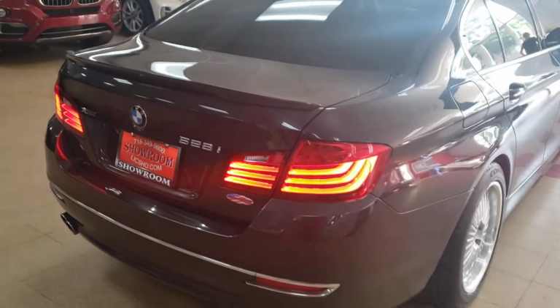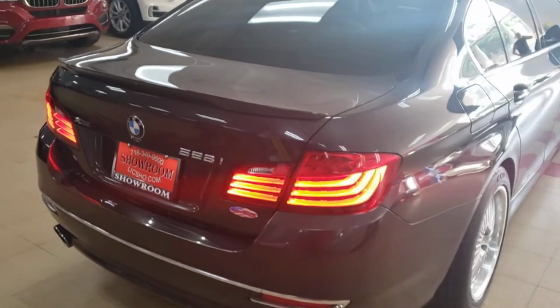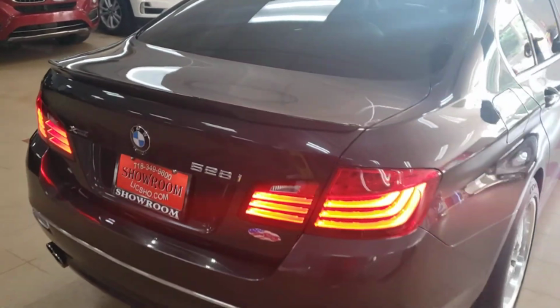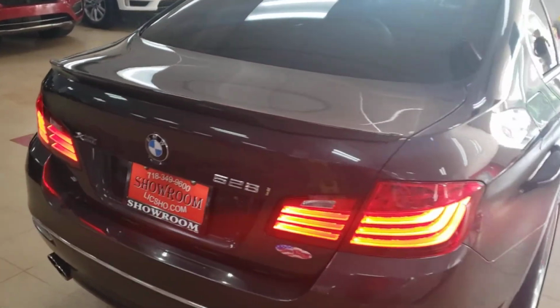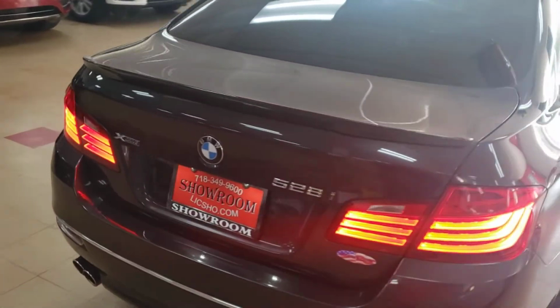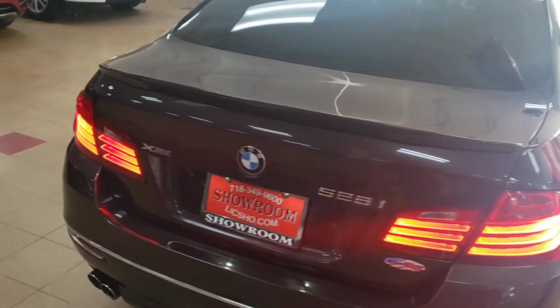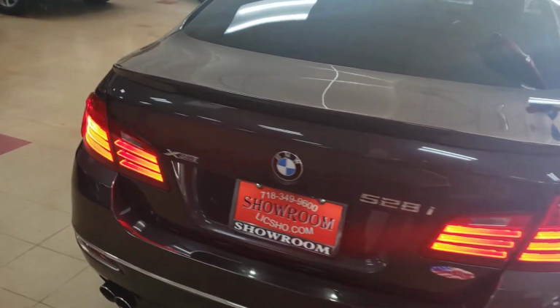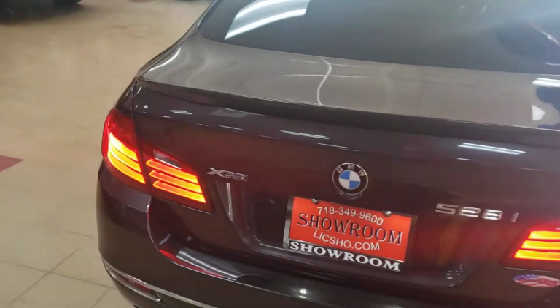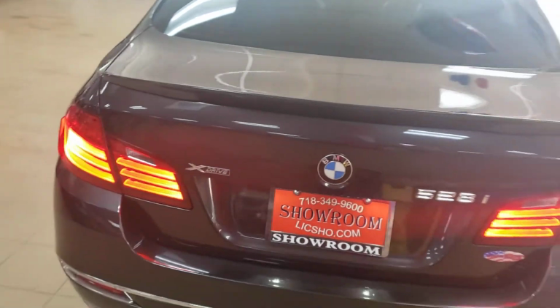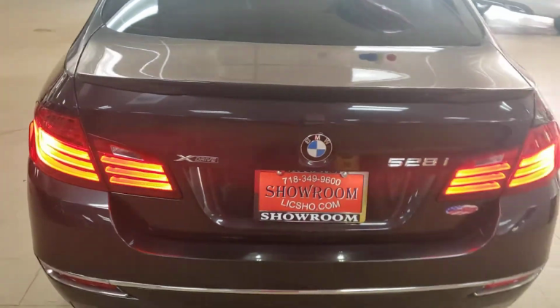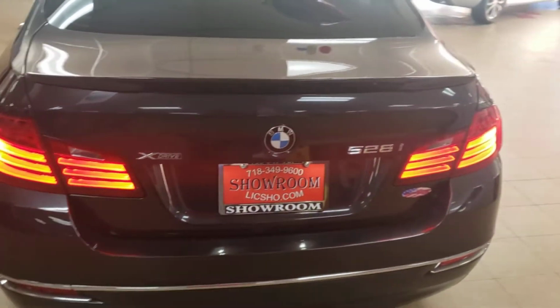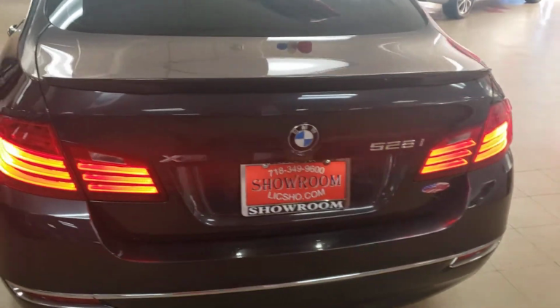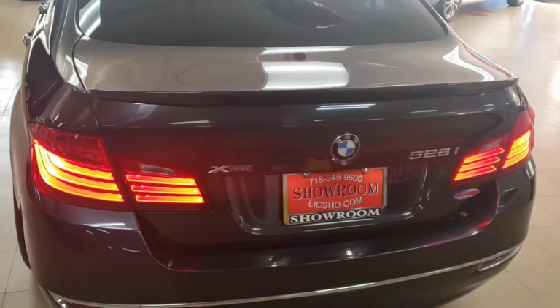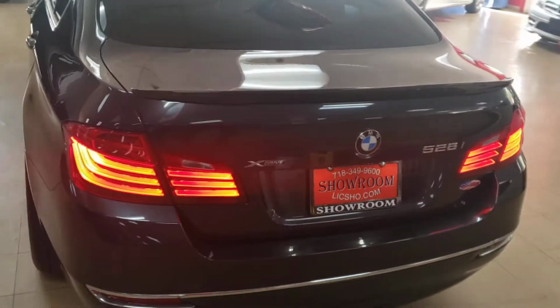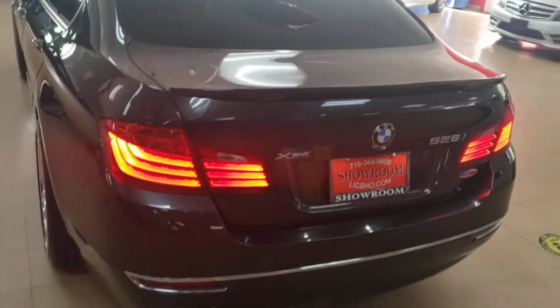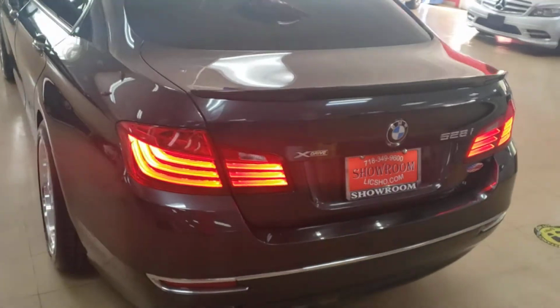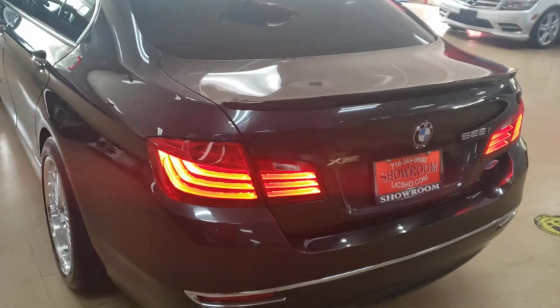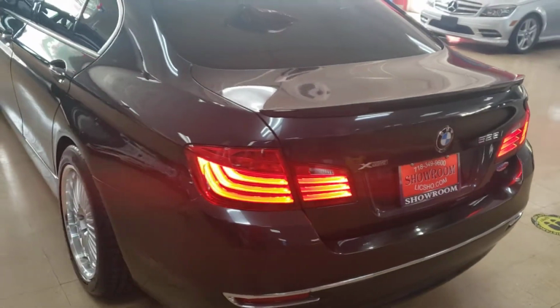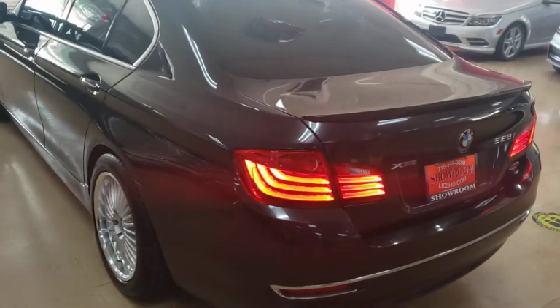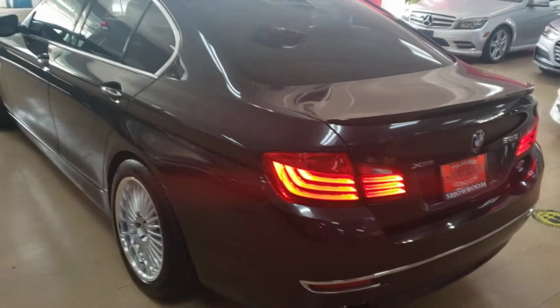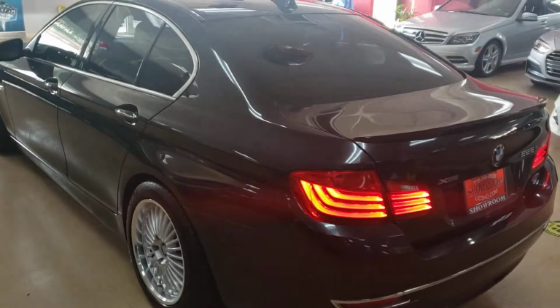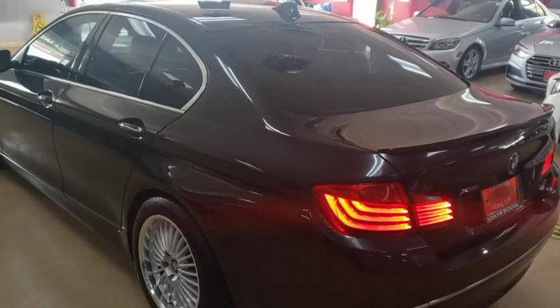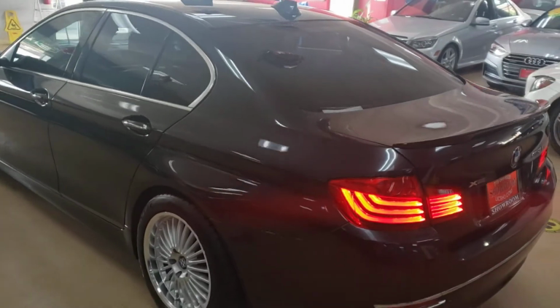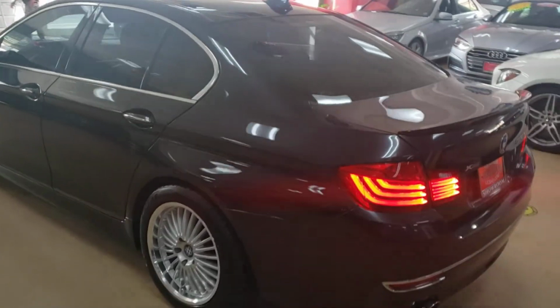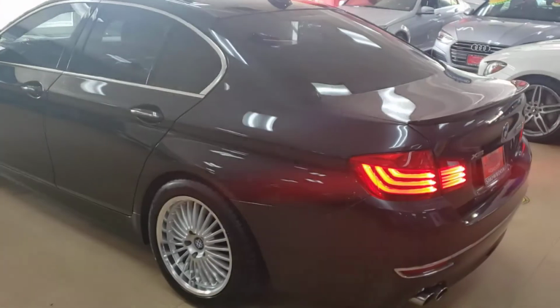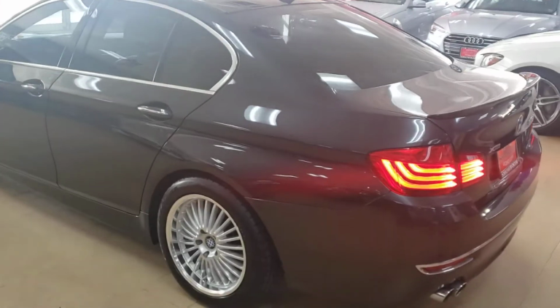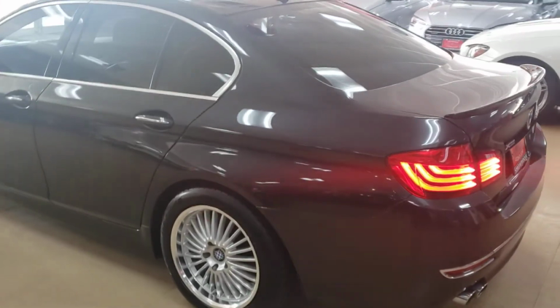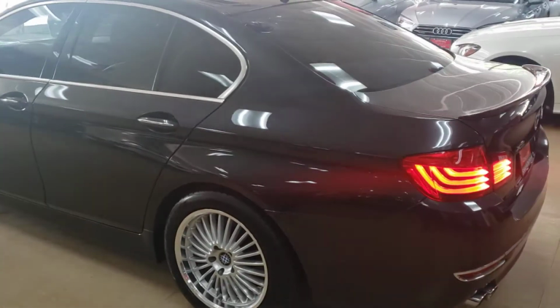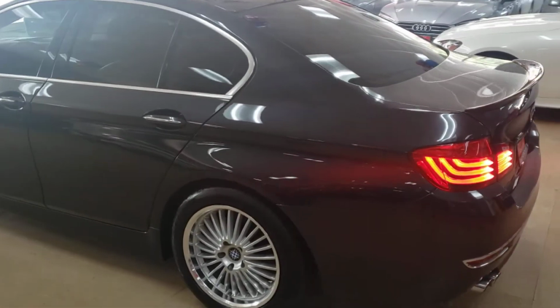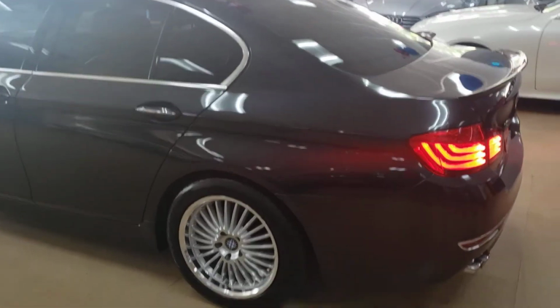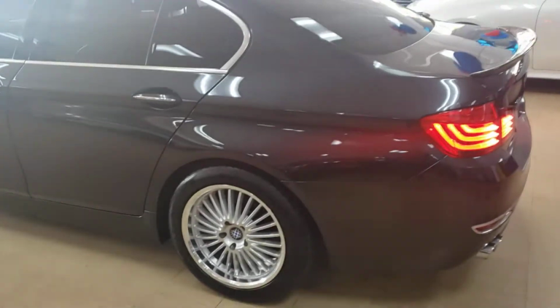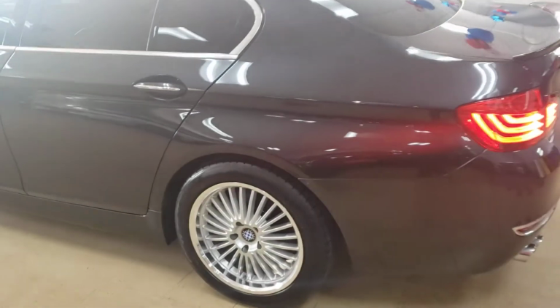I got something to show you guys today. It's a 2014 528 xDrive. This is something special. I saved this for summer. Take a look at this.